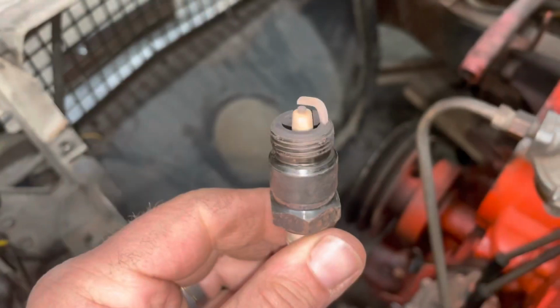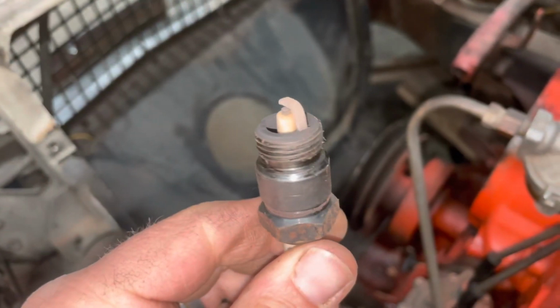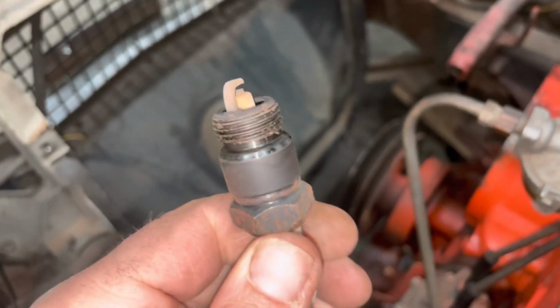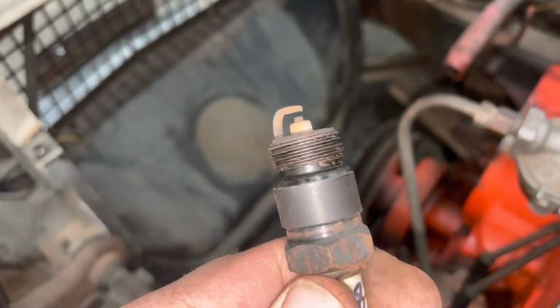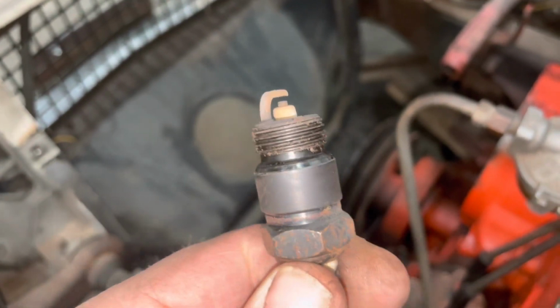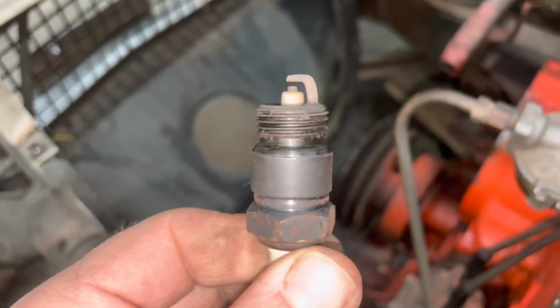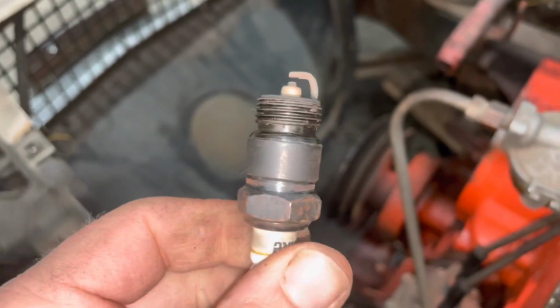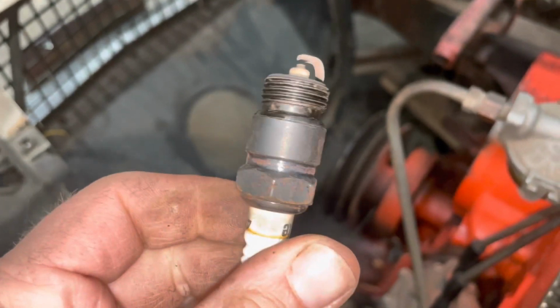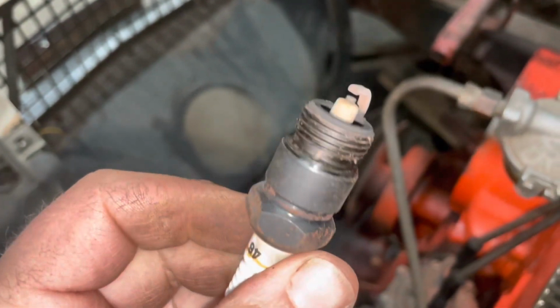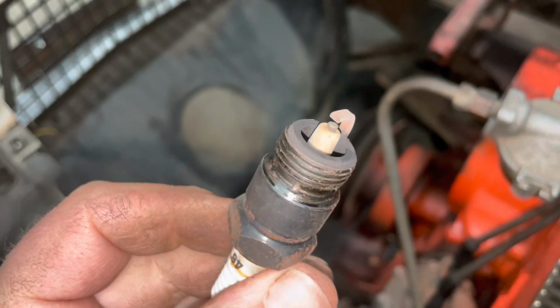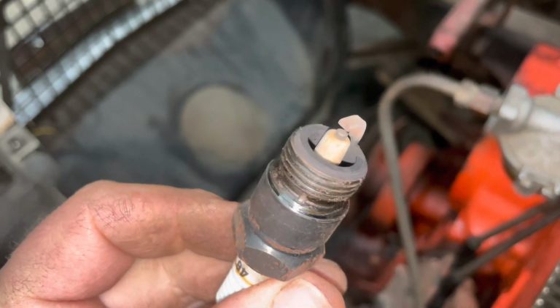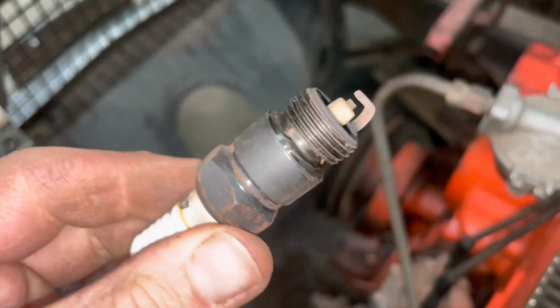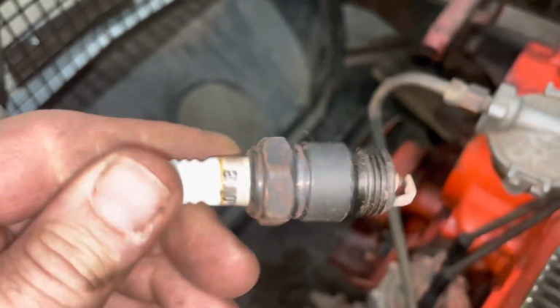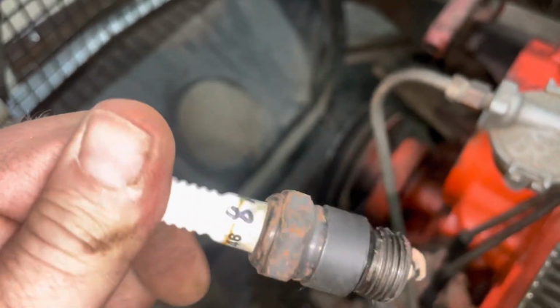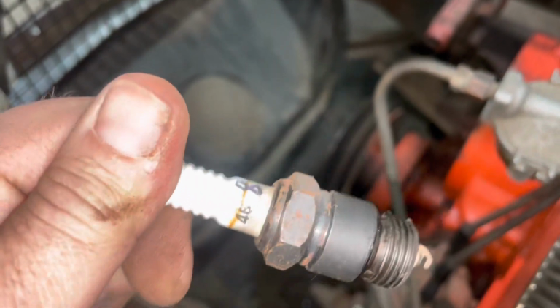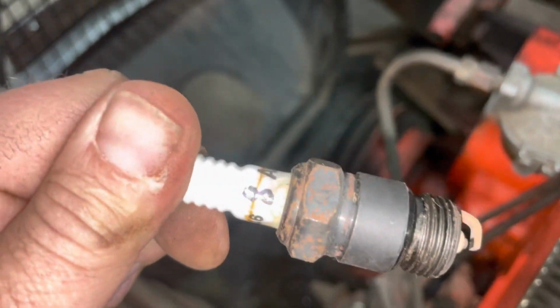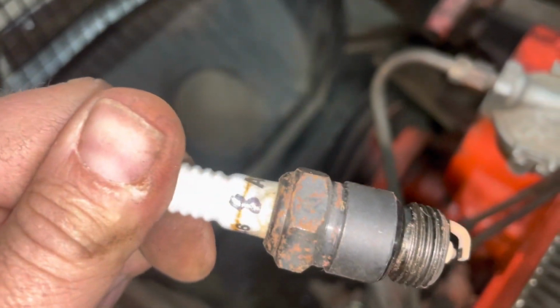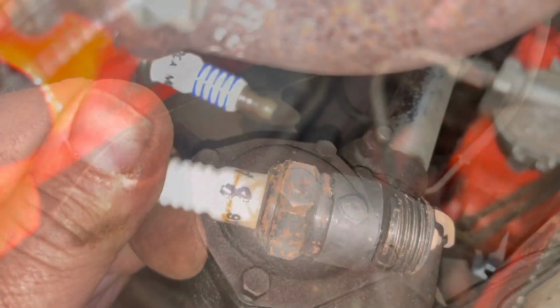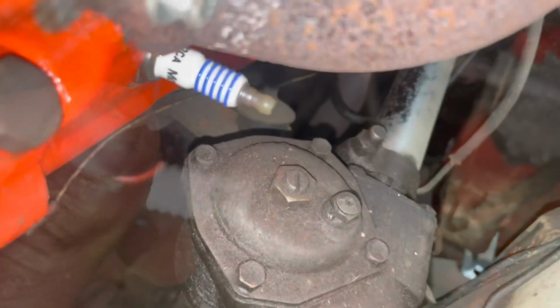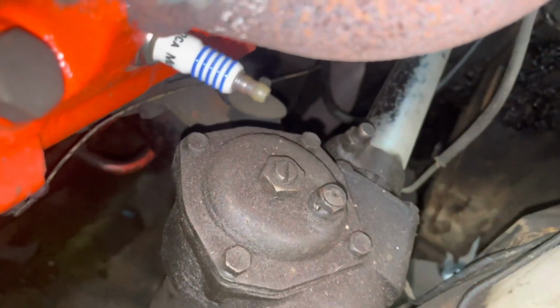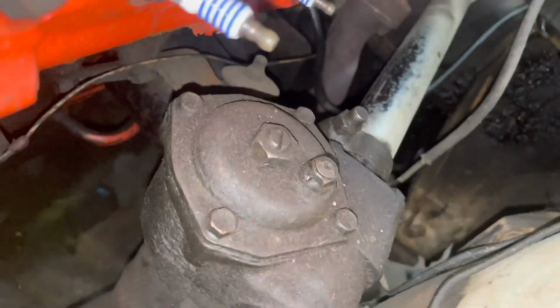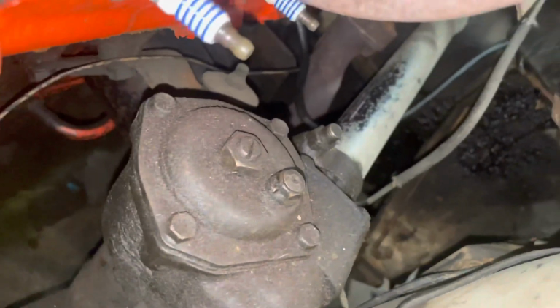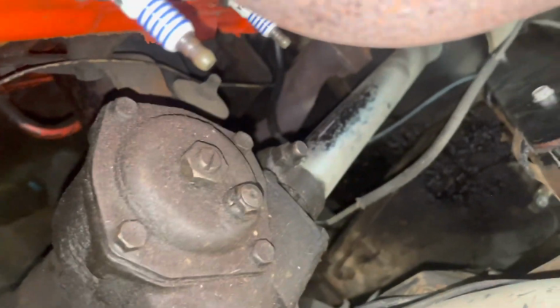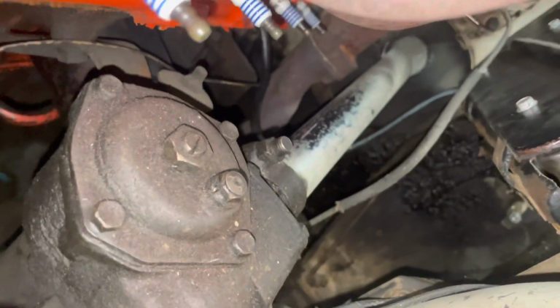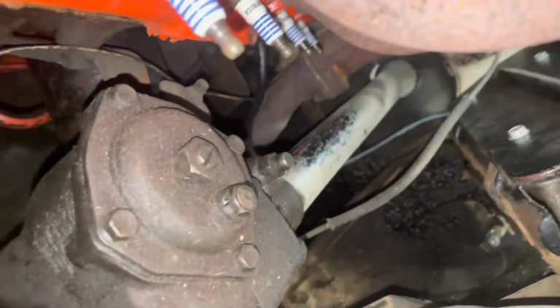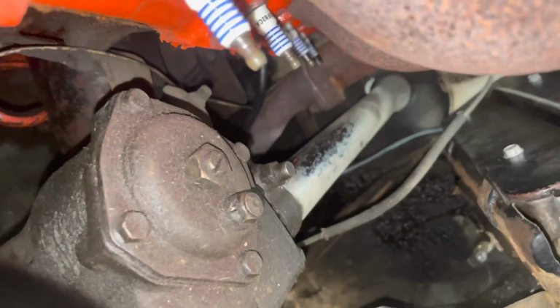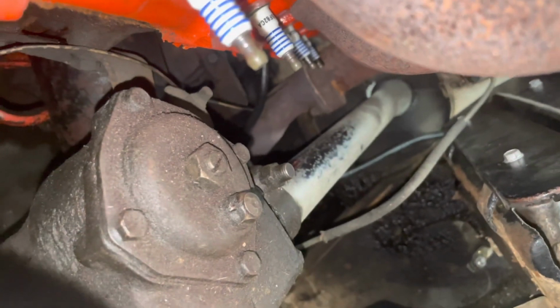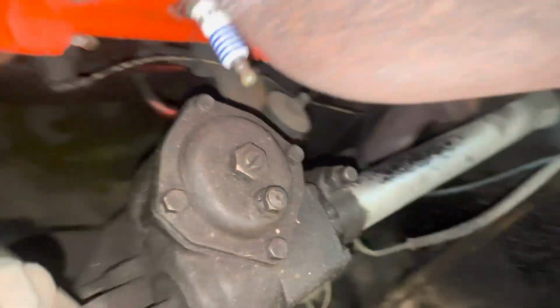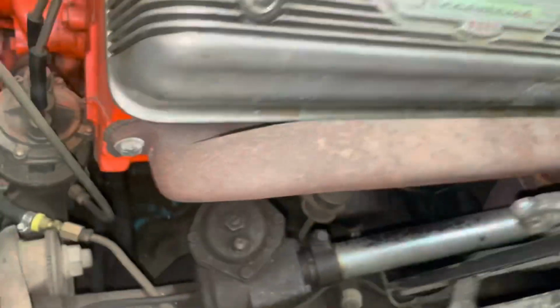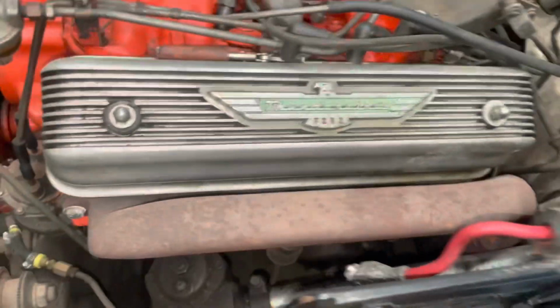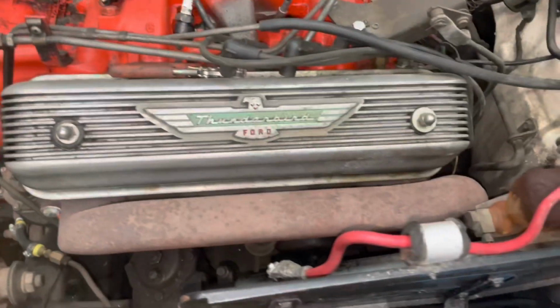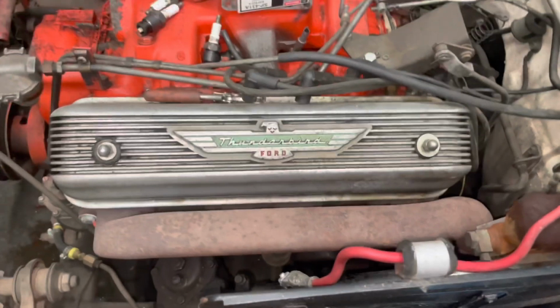There's the plug for number 8. Not bad. I marked it 8. All right, all of our plugs here on the driver's side are in — 5, 6, 7, and 8. Done.